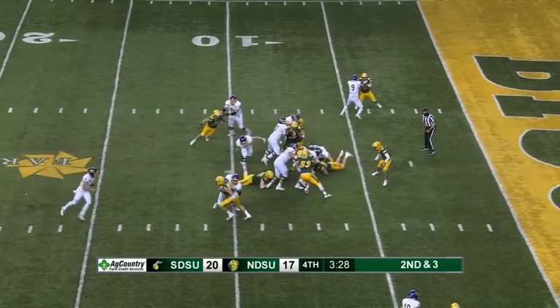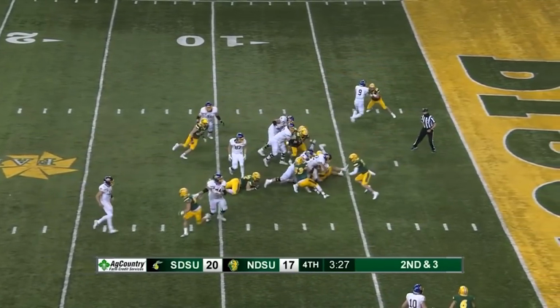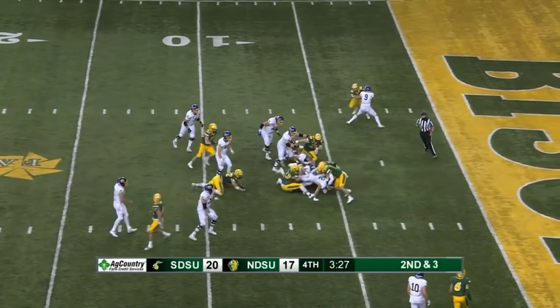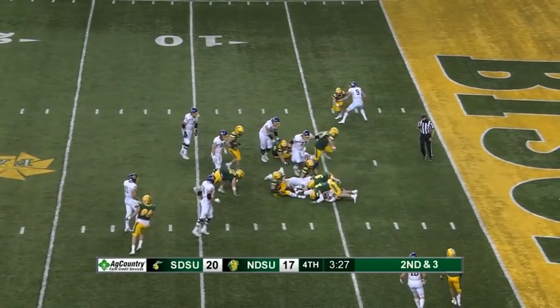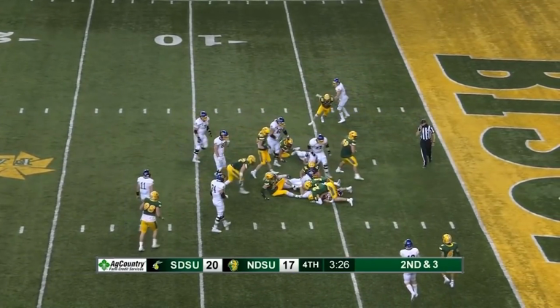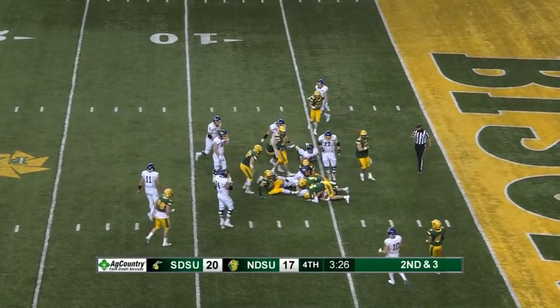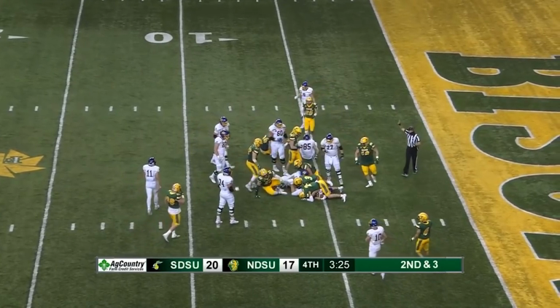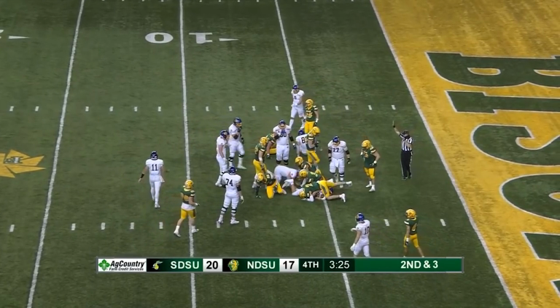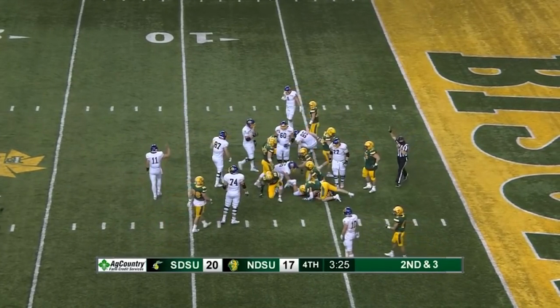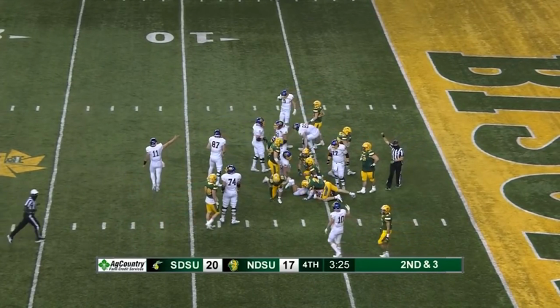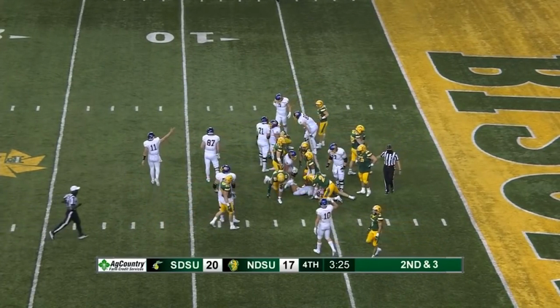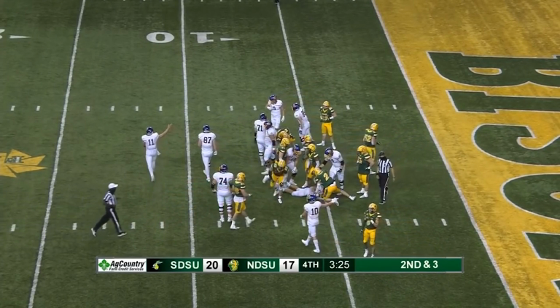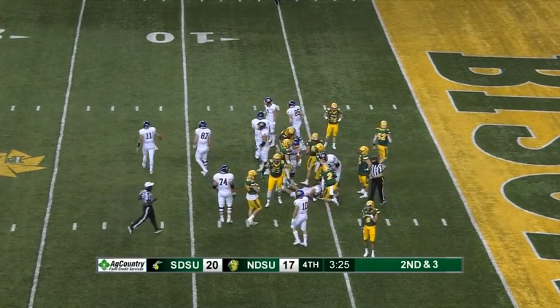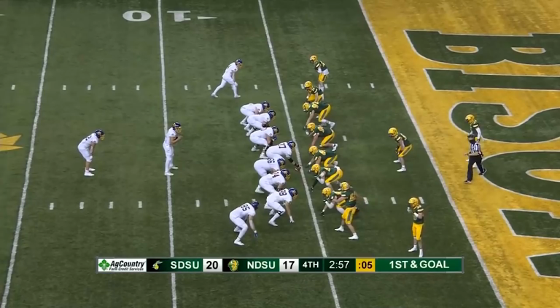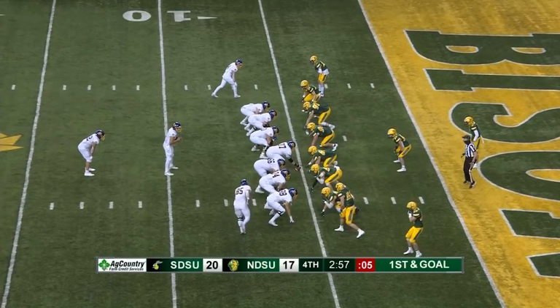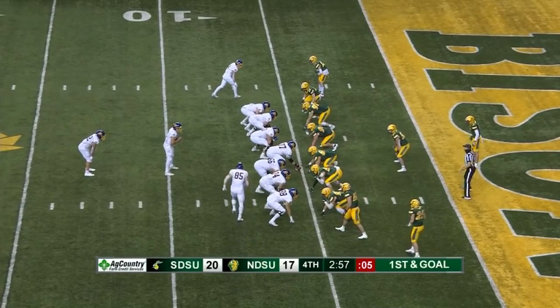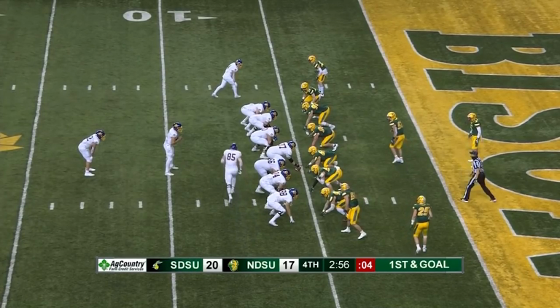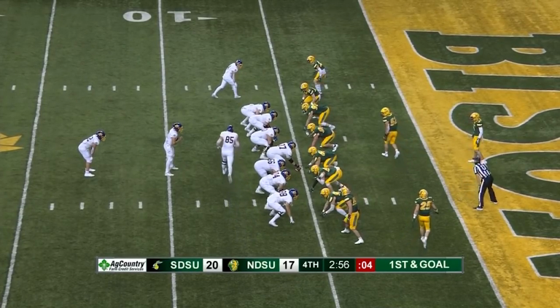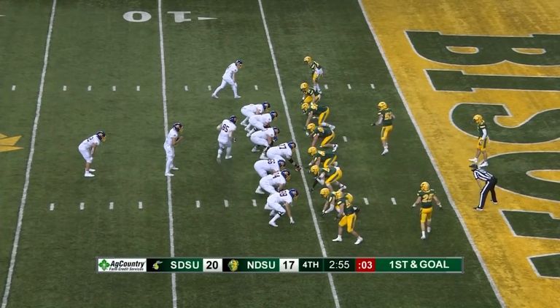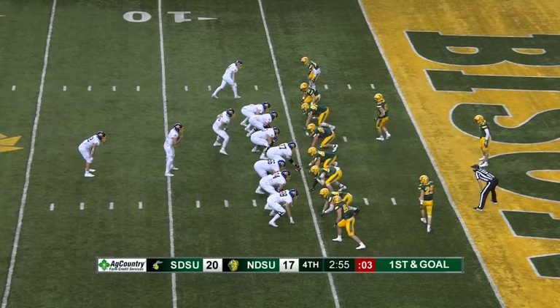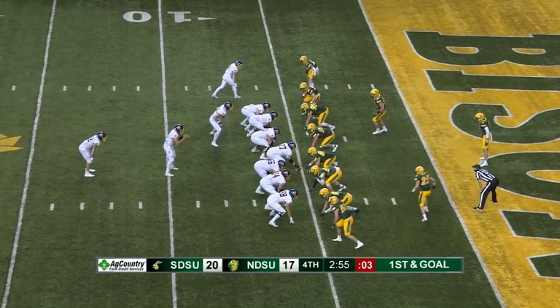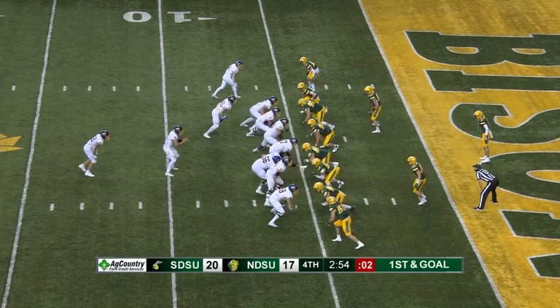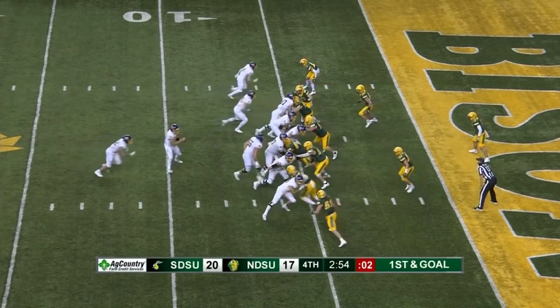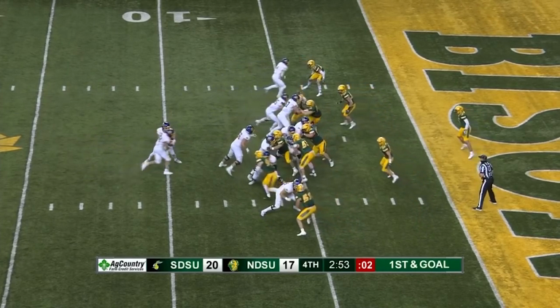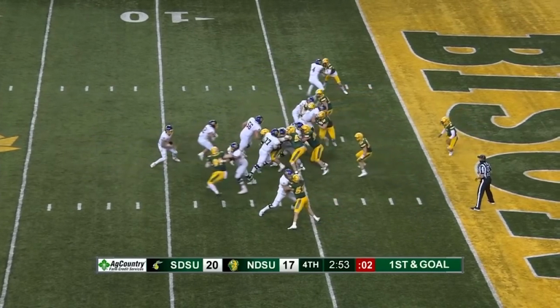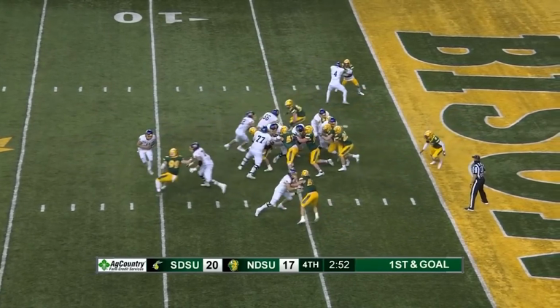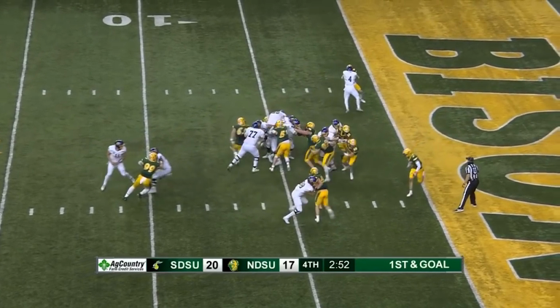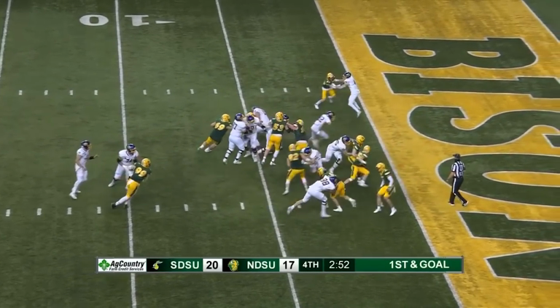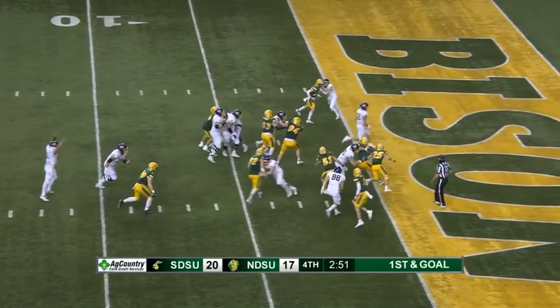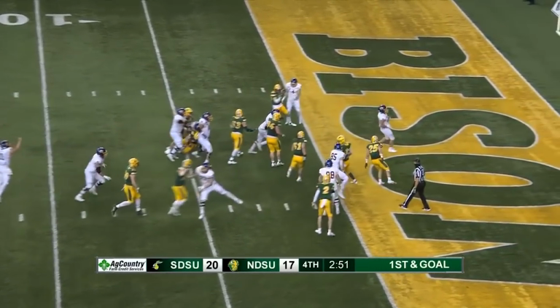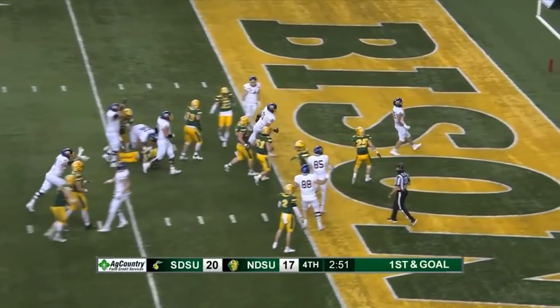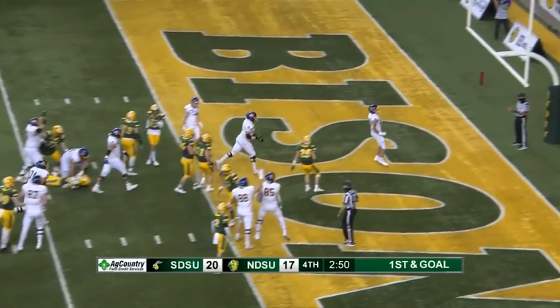Davis again has a first down, down to the five. And it'll be first and goal, SDSU. Davis into the end zone — touchdown.